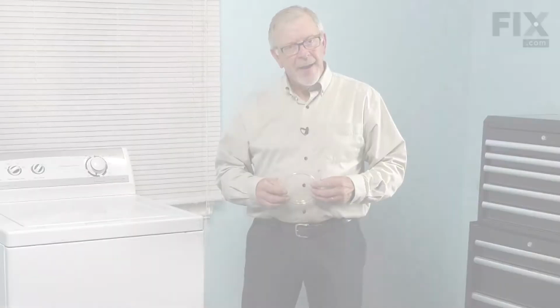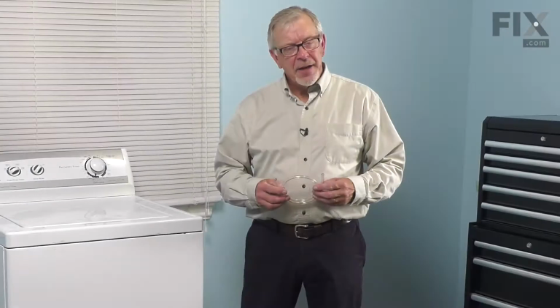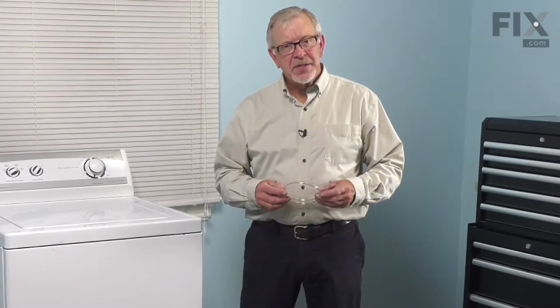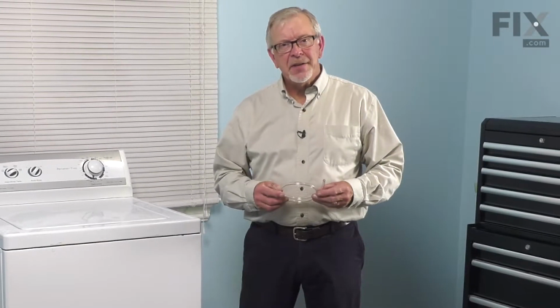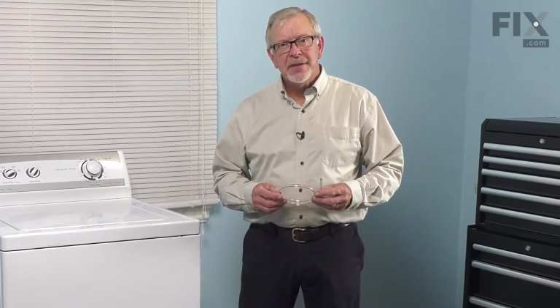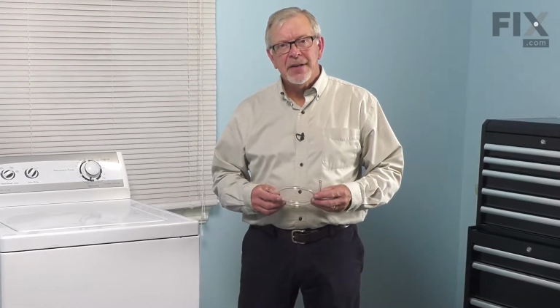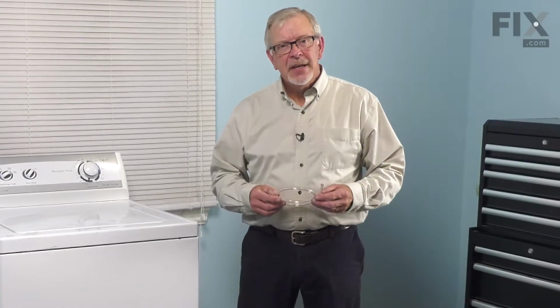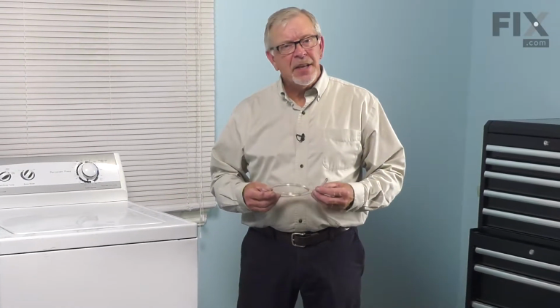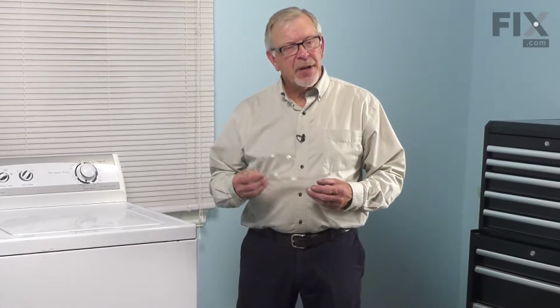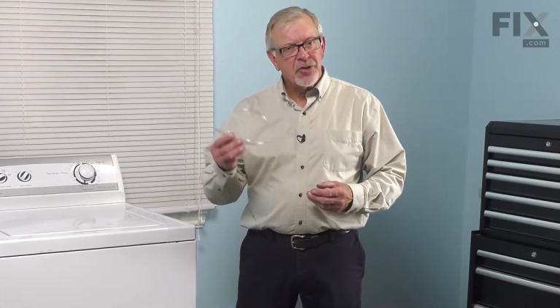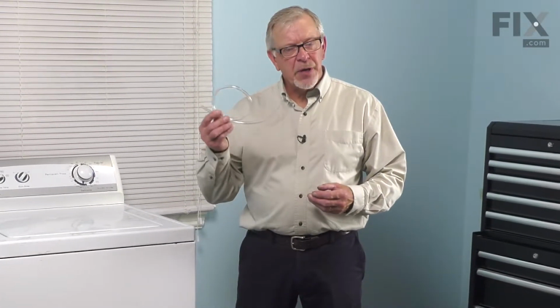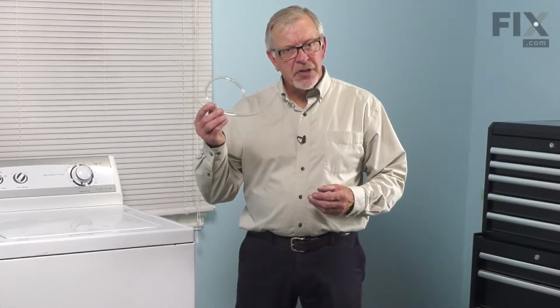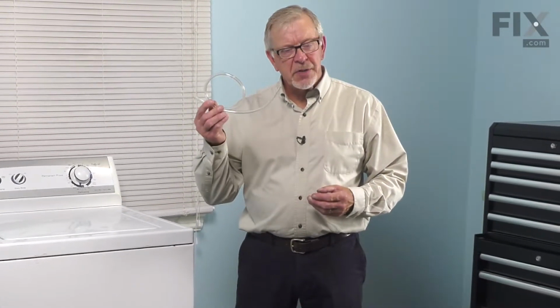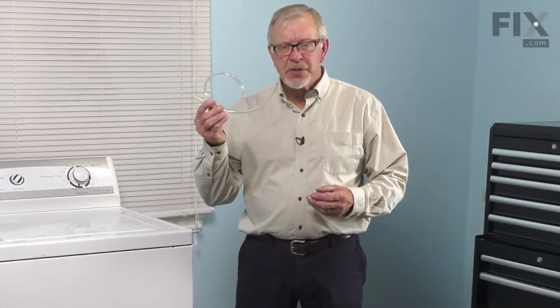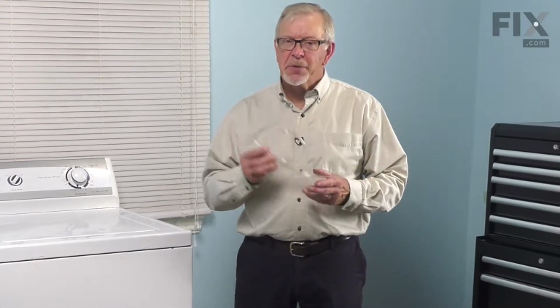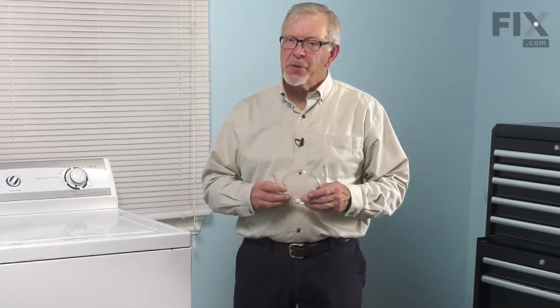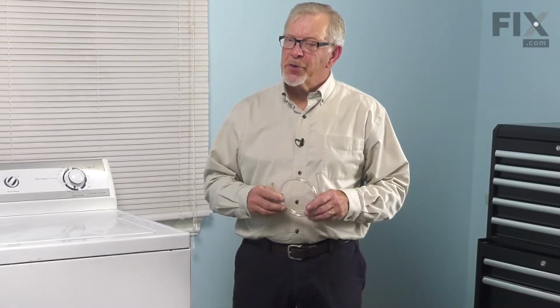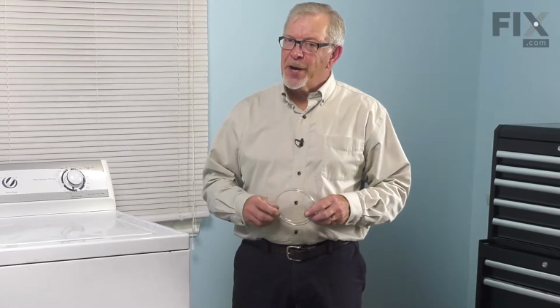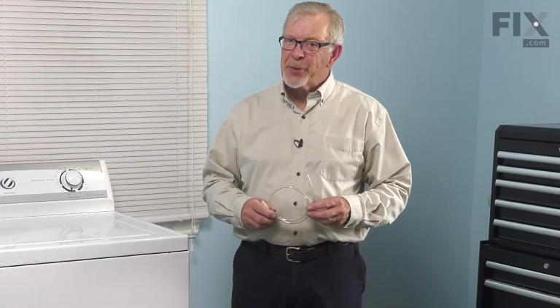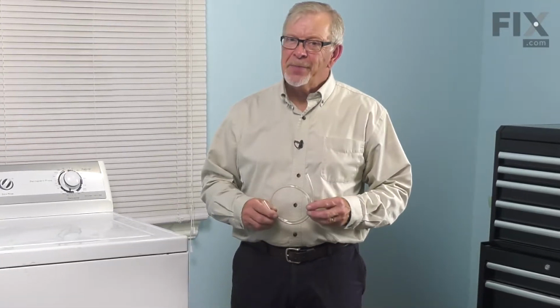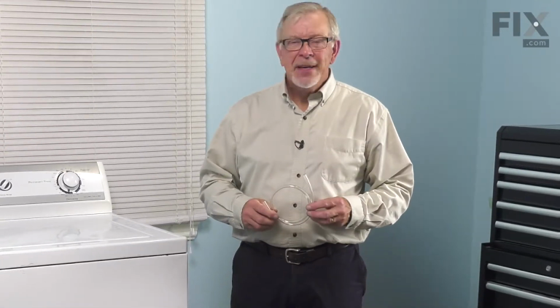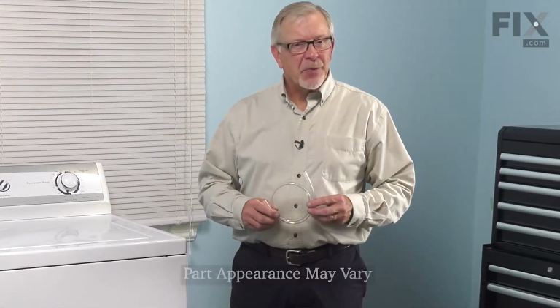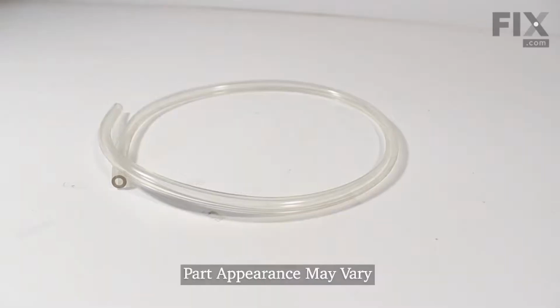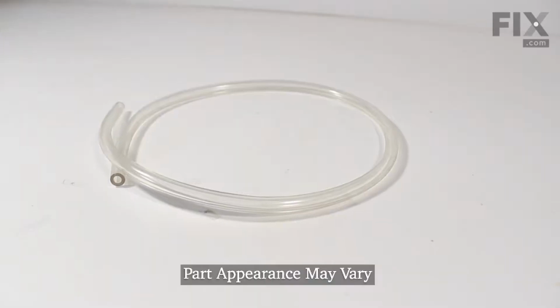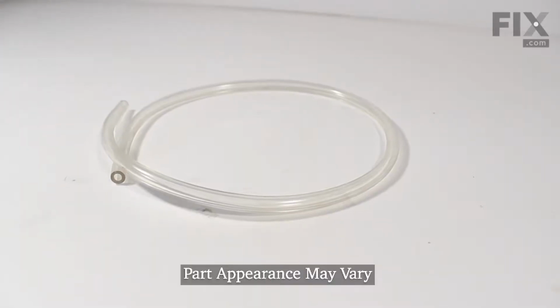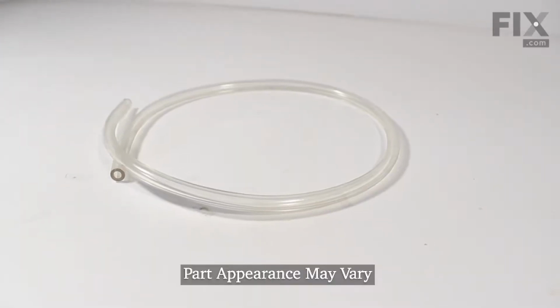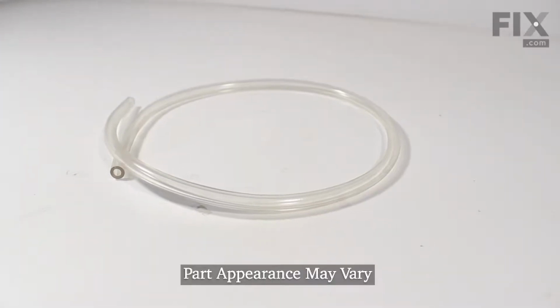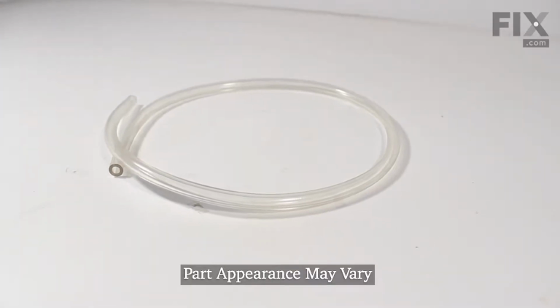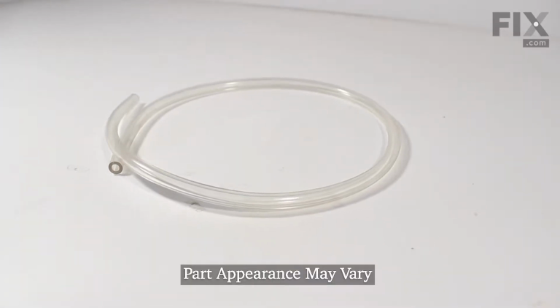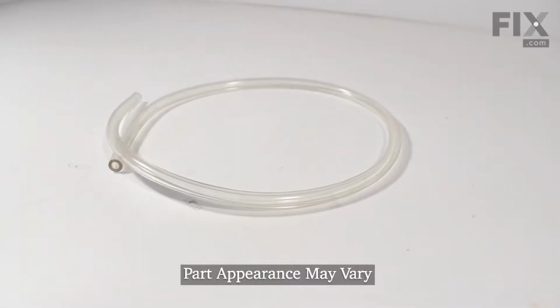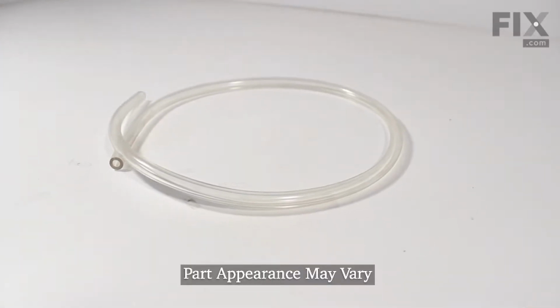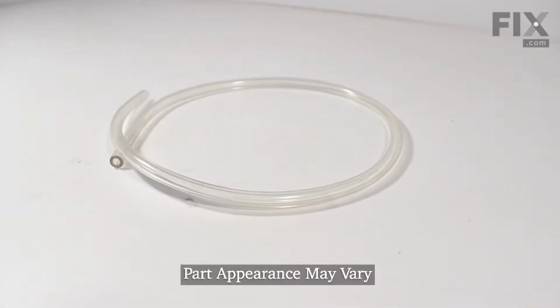Hi, it's Steve. Today we'd like to show you how to change the pressure switch hose on your washer. It's a really easy repair. Let me show you how we do it.